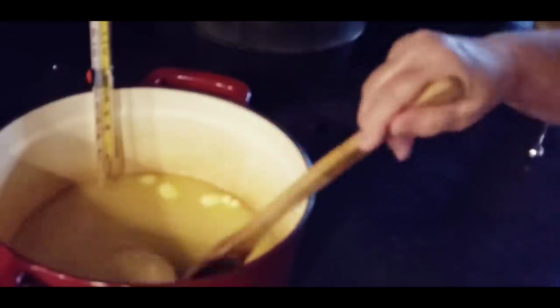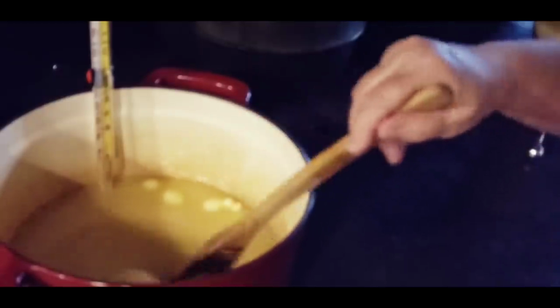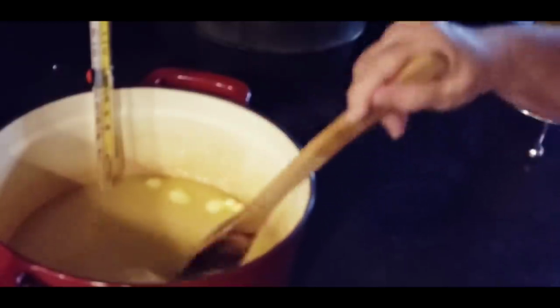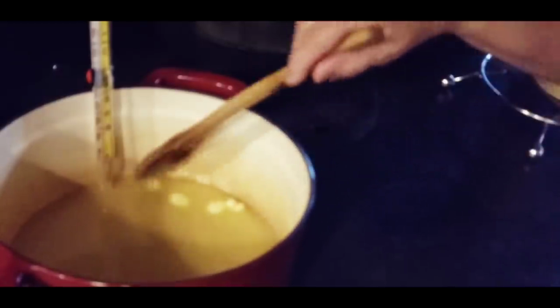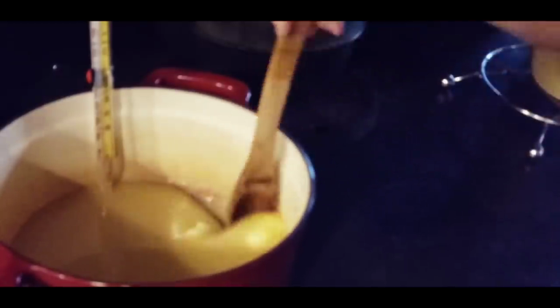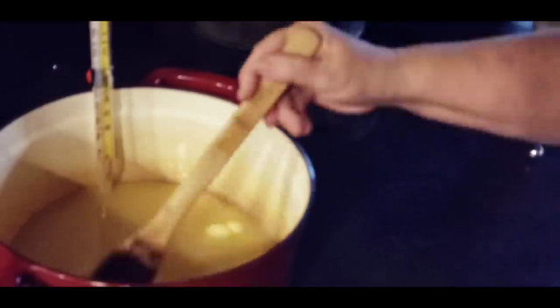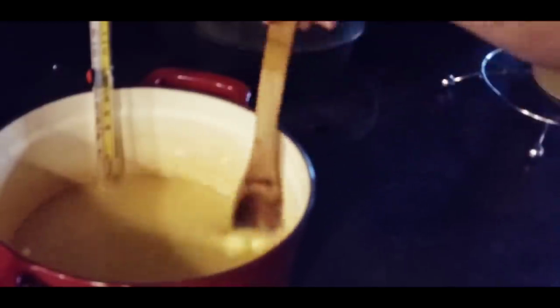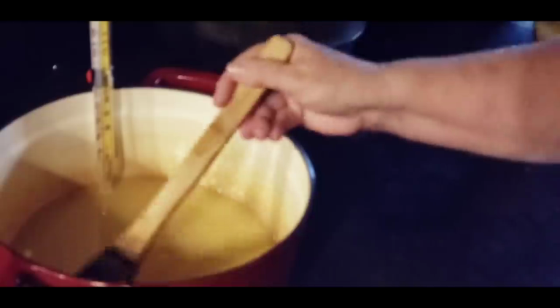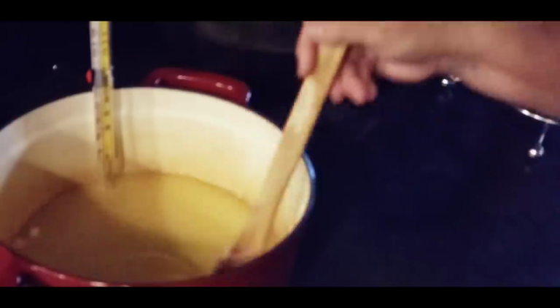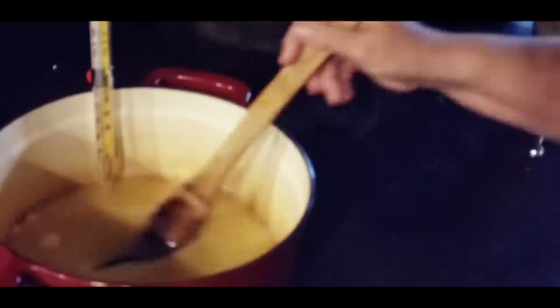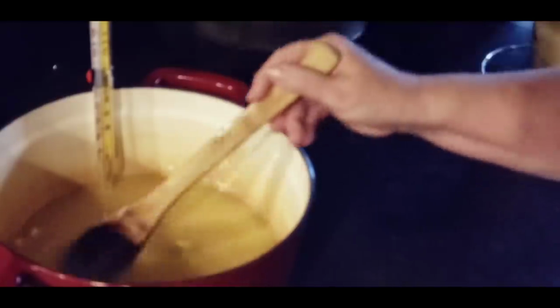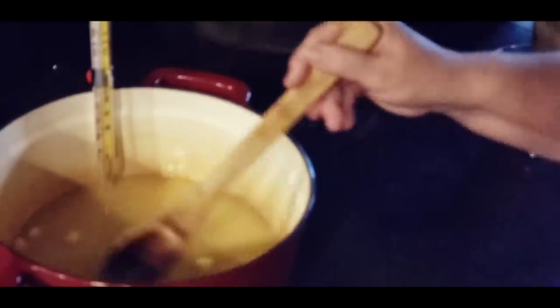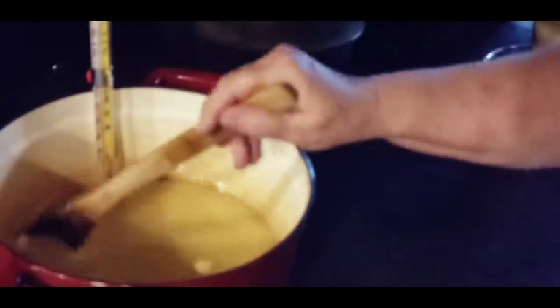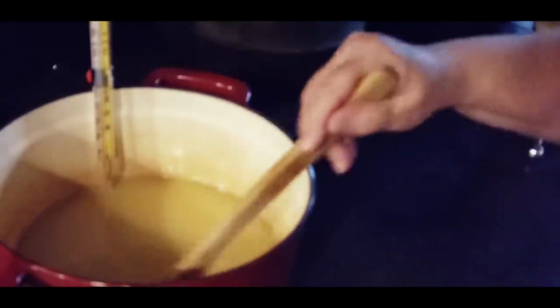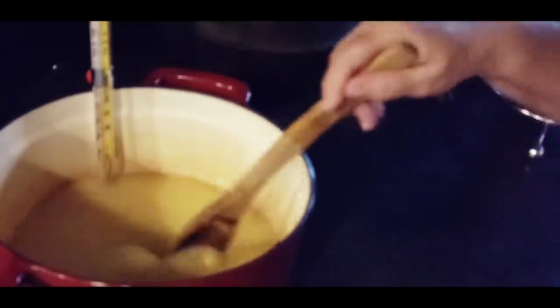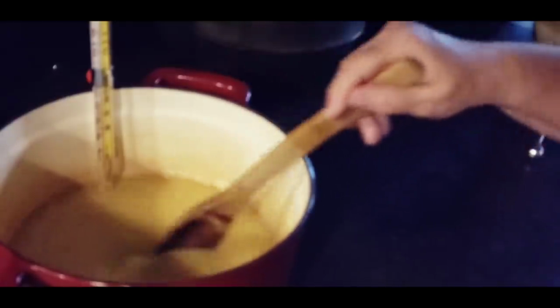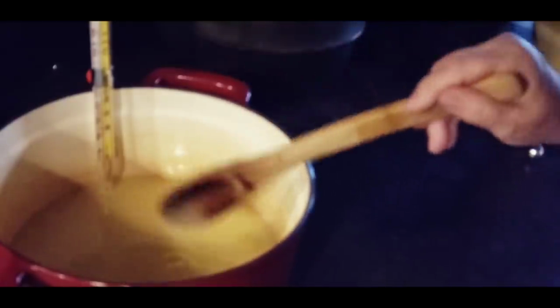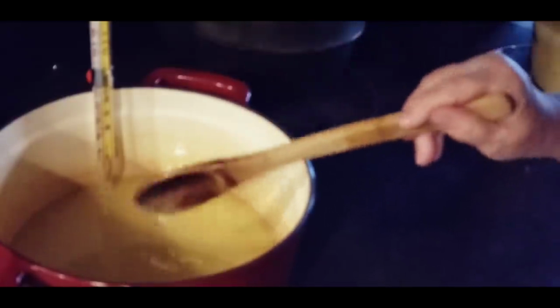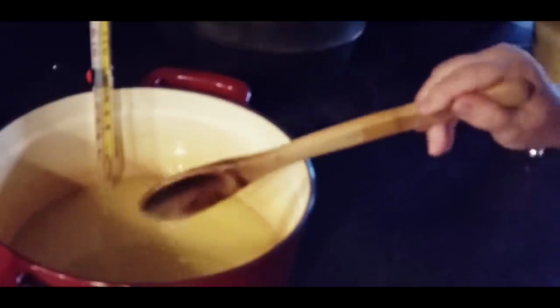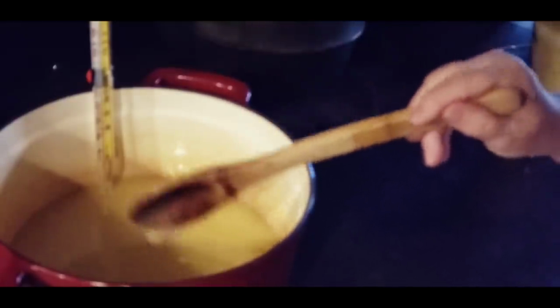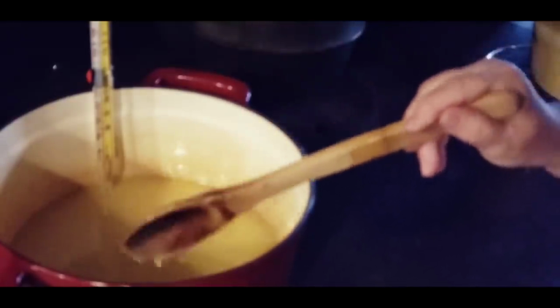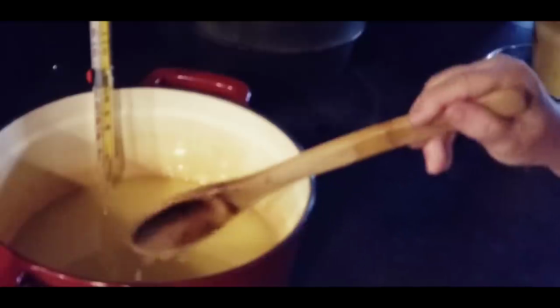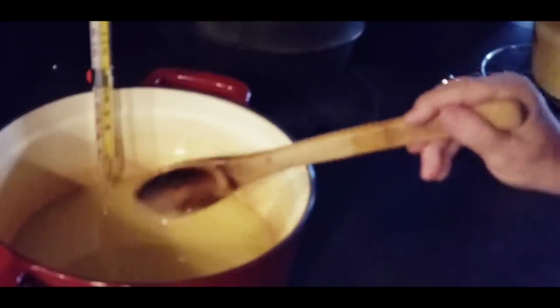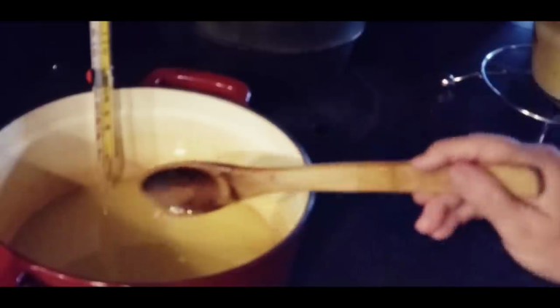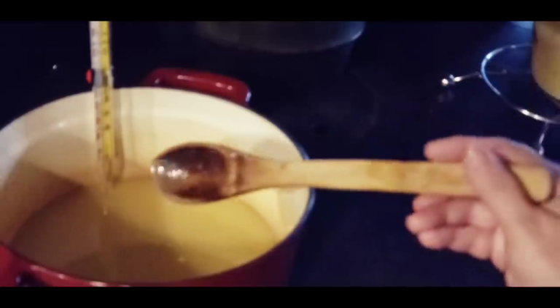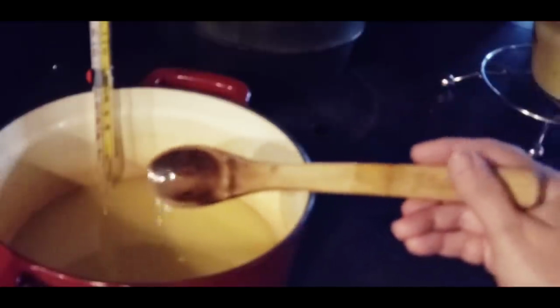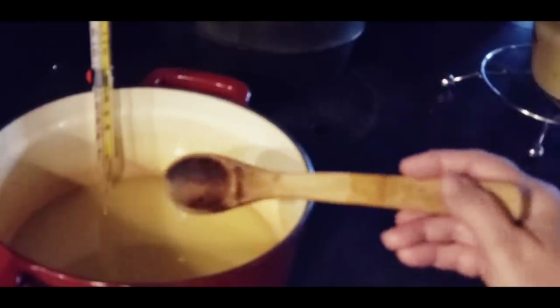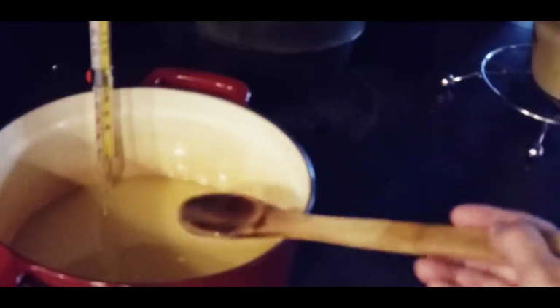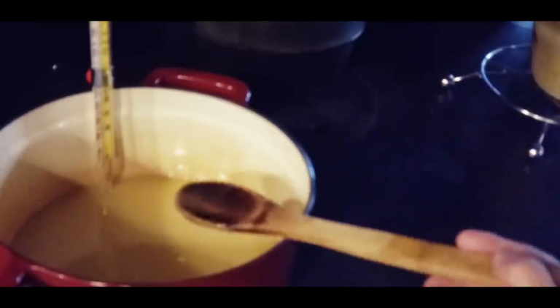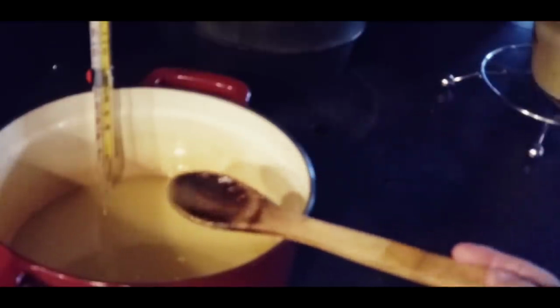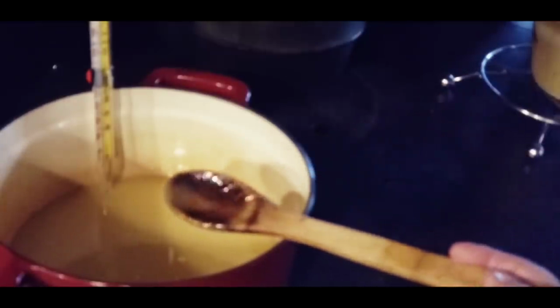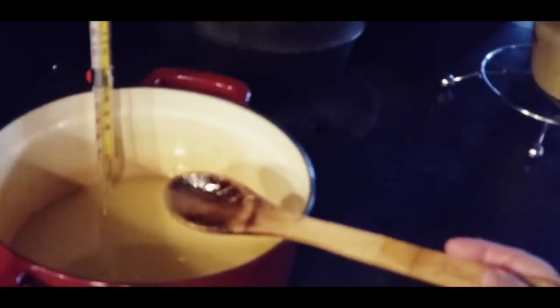We're going to bring this up, let it come to a boil like I said, and when it does, I'll bring it back and we'll see how long it takes to get up to softball stage here on the wood cook stove.